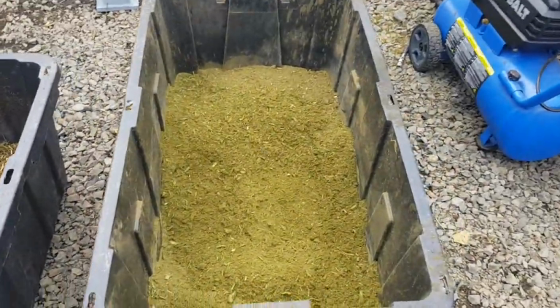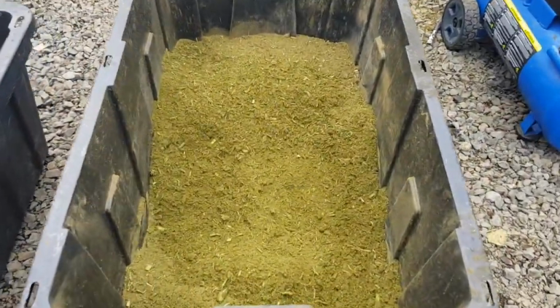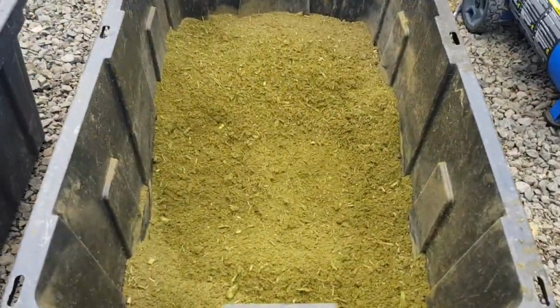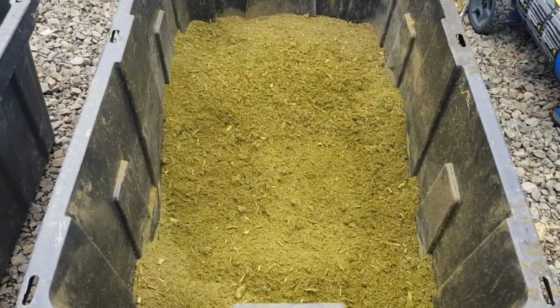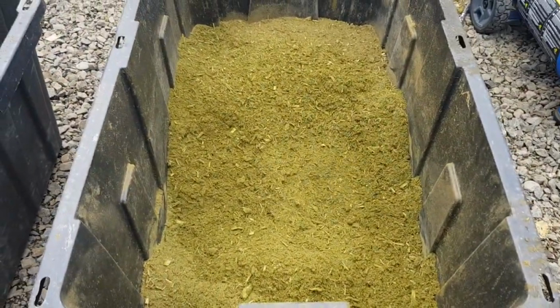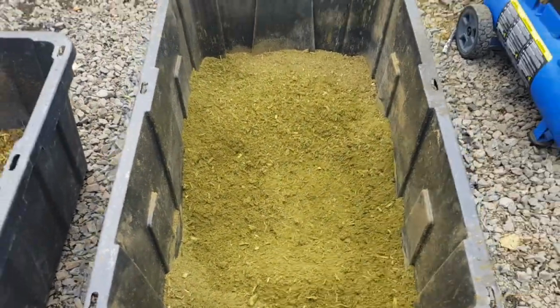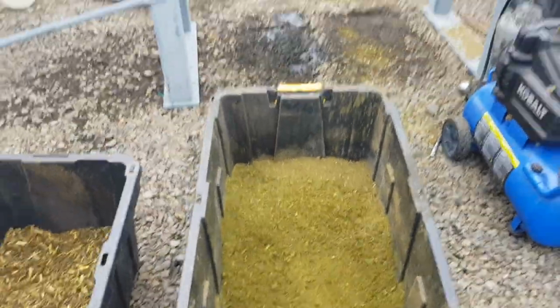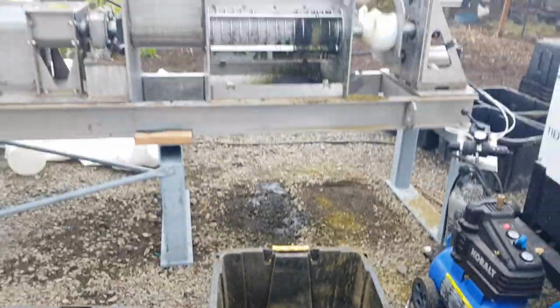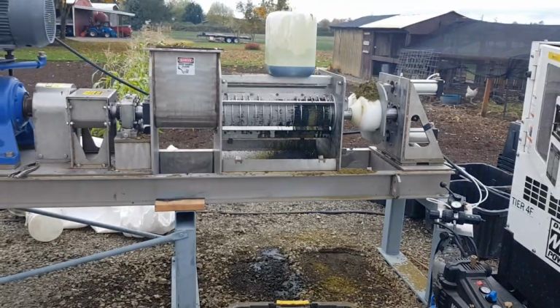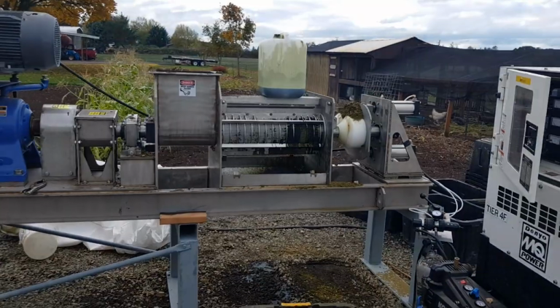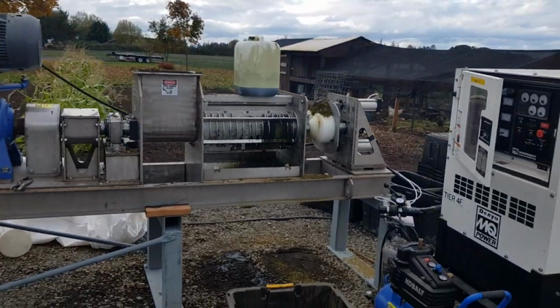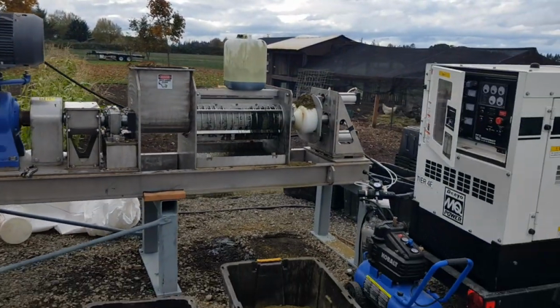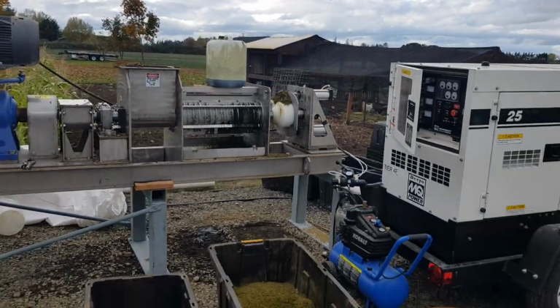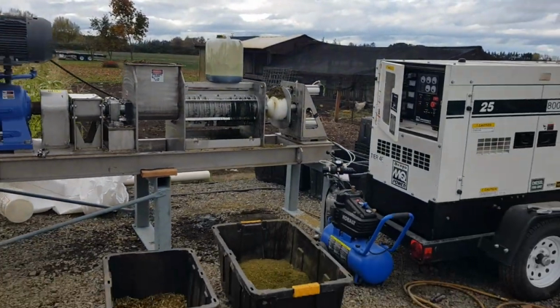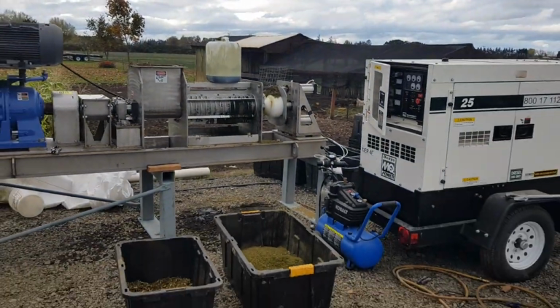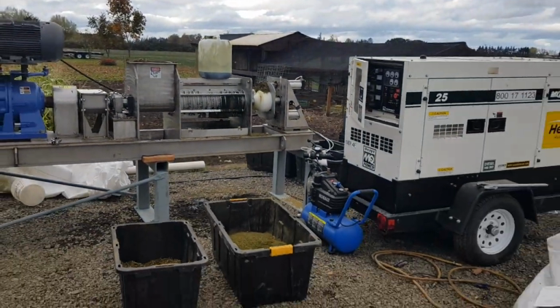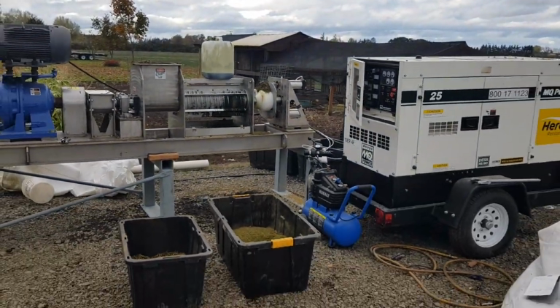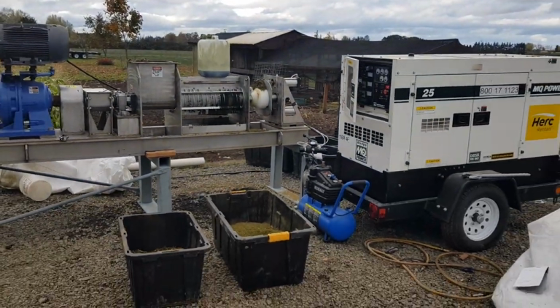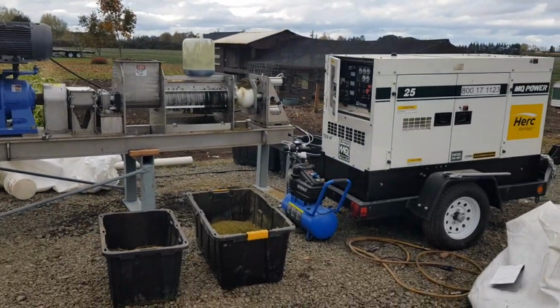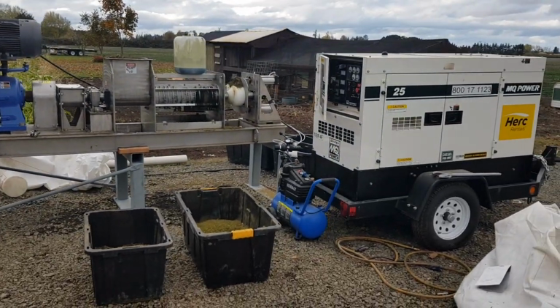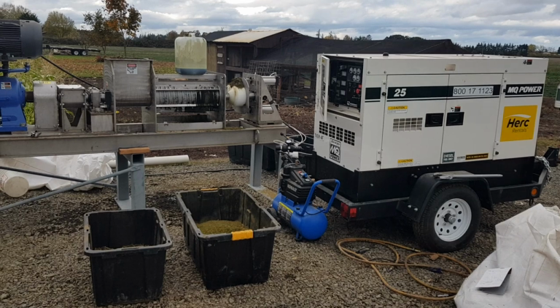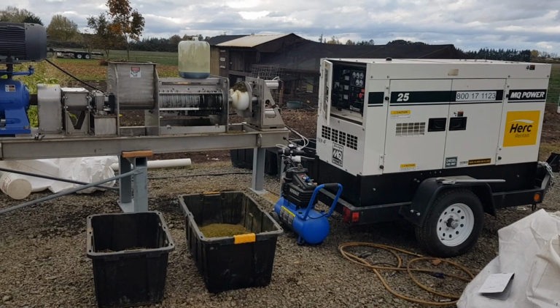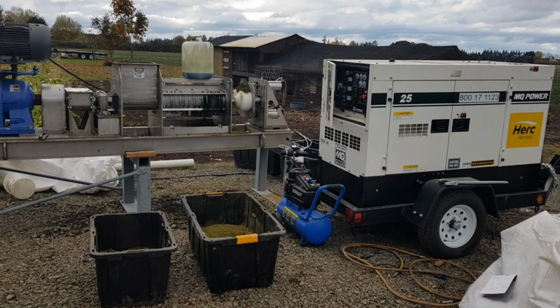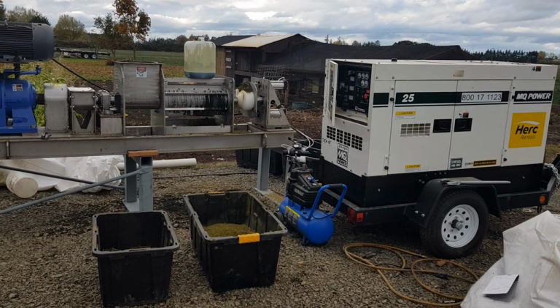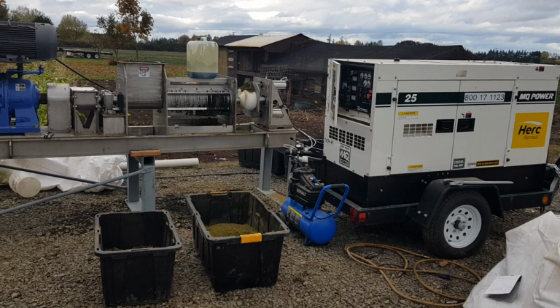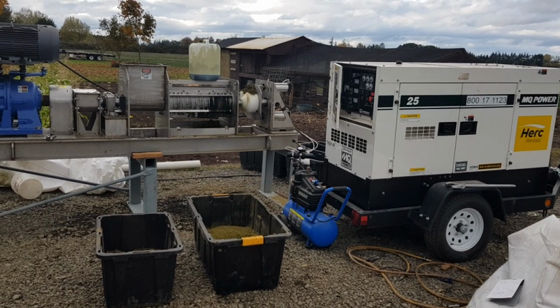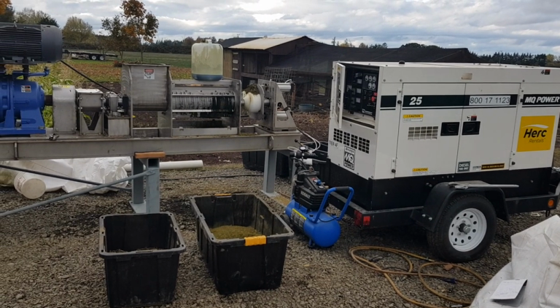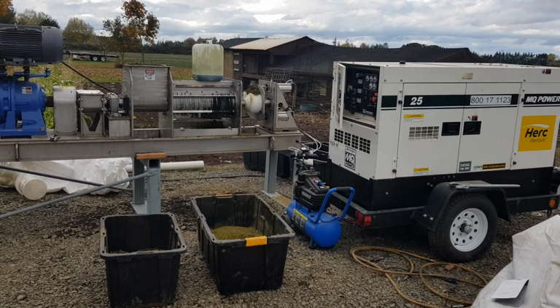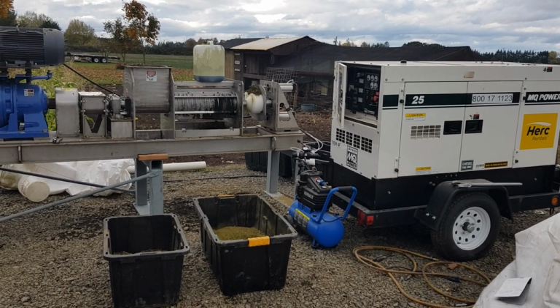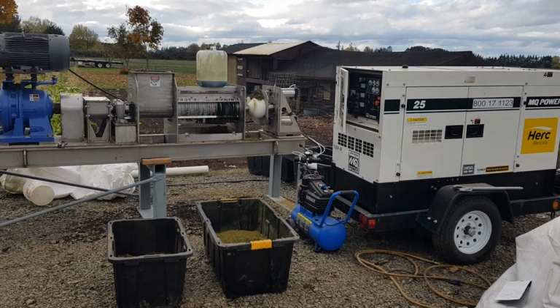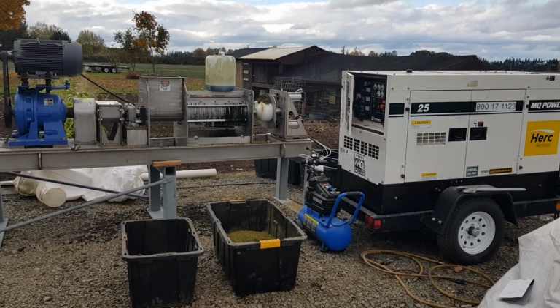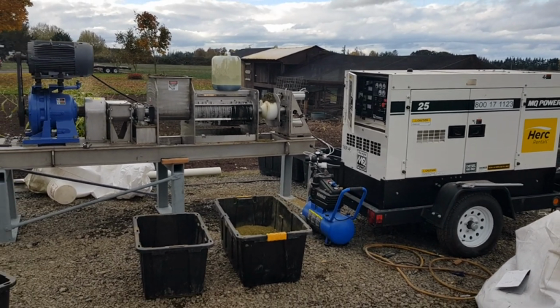Anyways, this is what we do — Vincent Corporation. We can handle 630 pounds an hour, 150 pounds an hour, up to 35,000 pounds an hour if that's what you want.